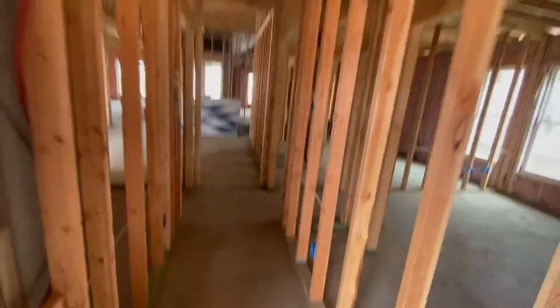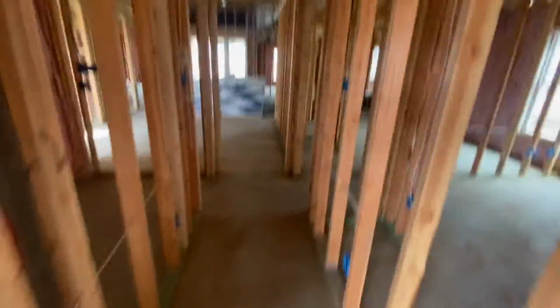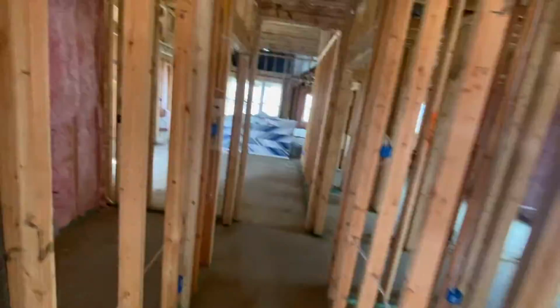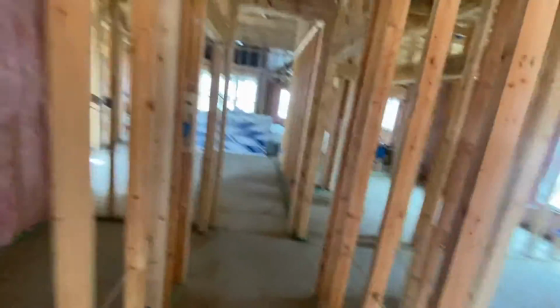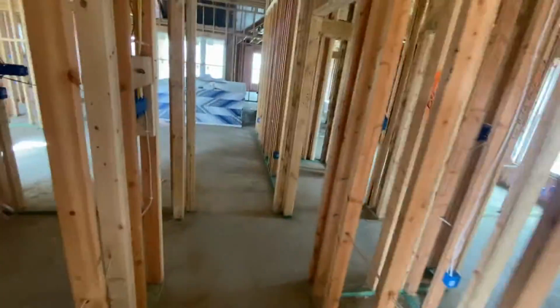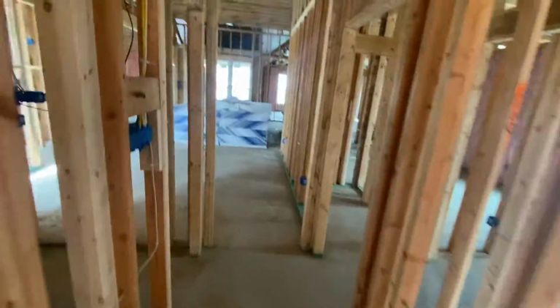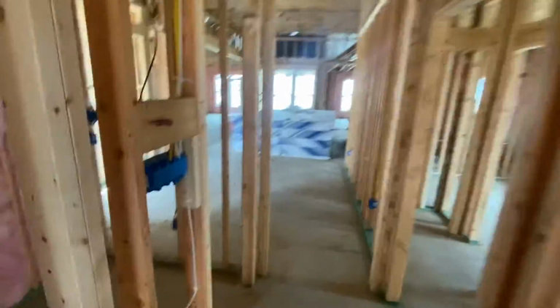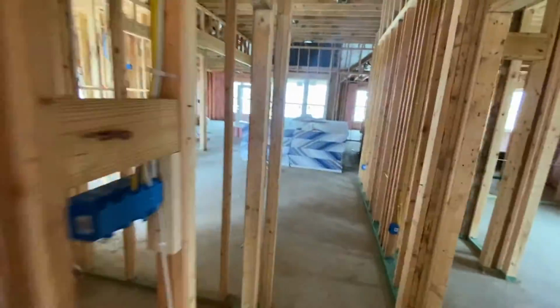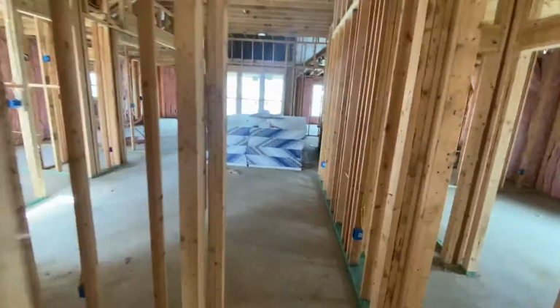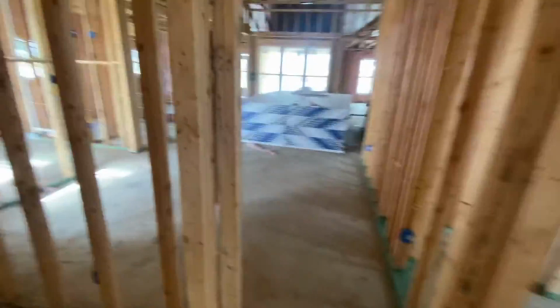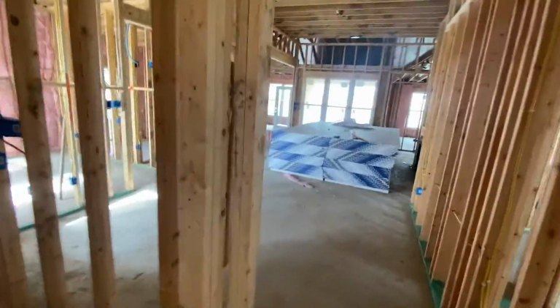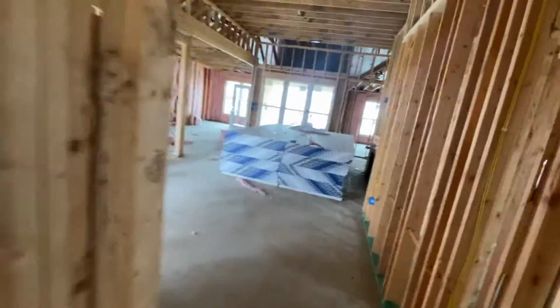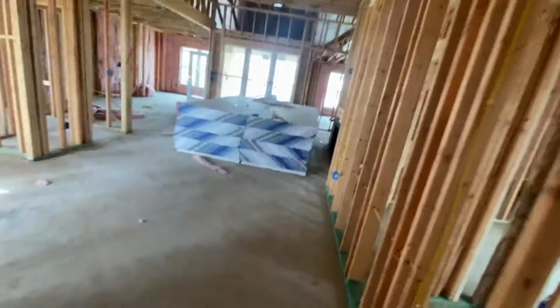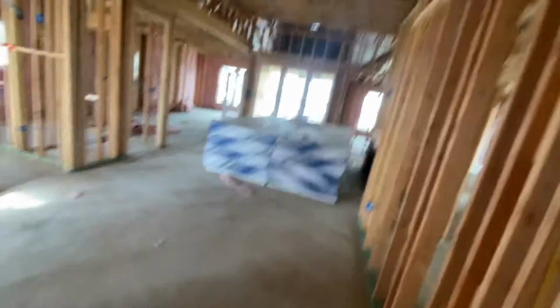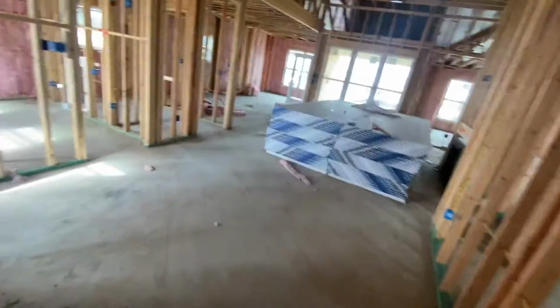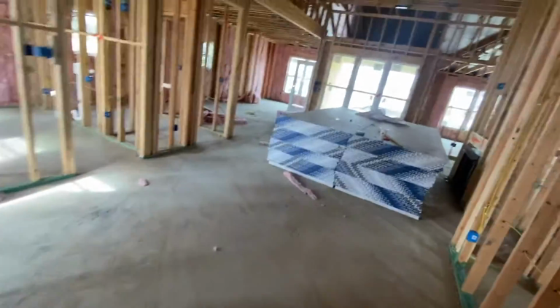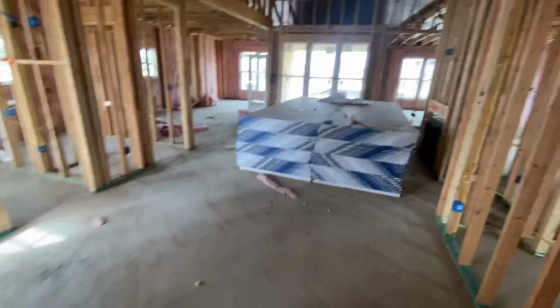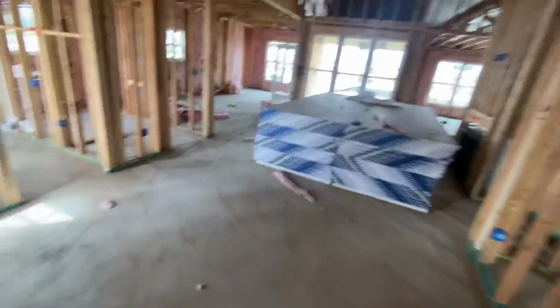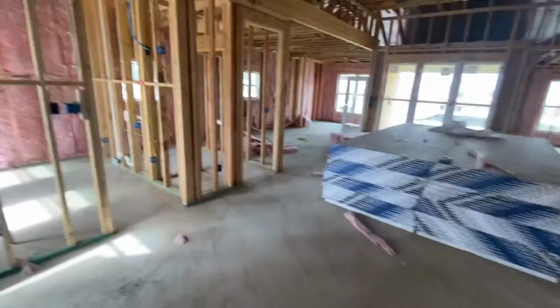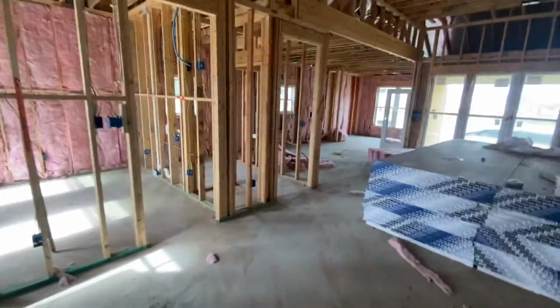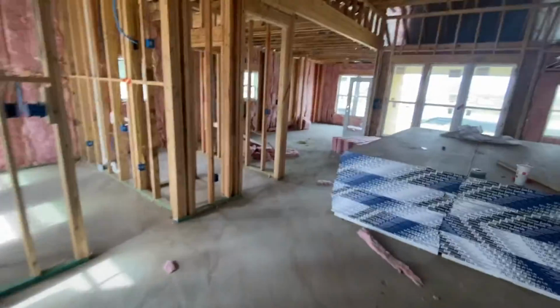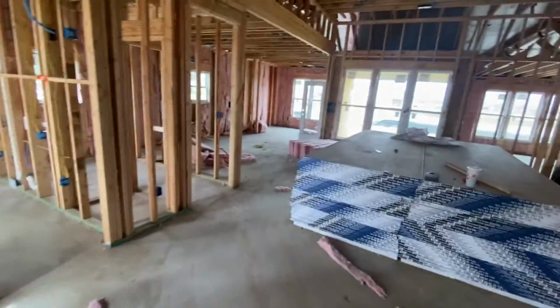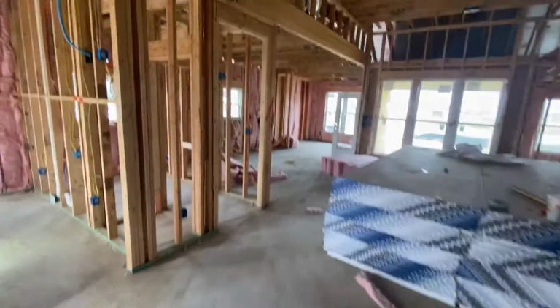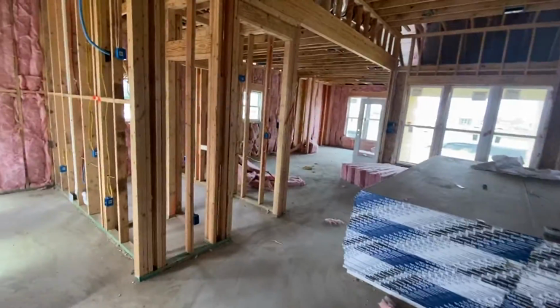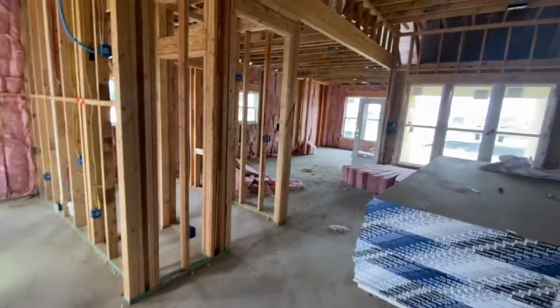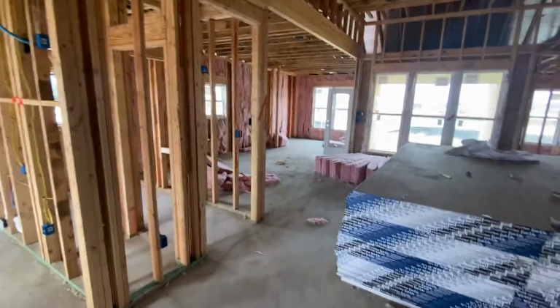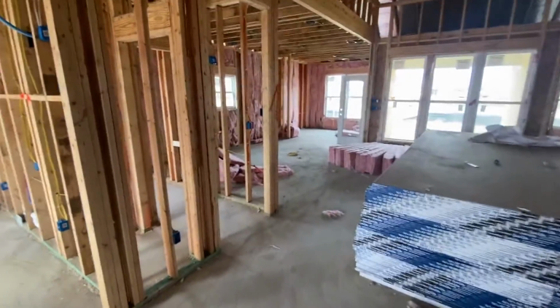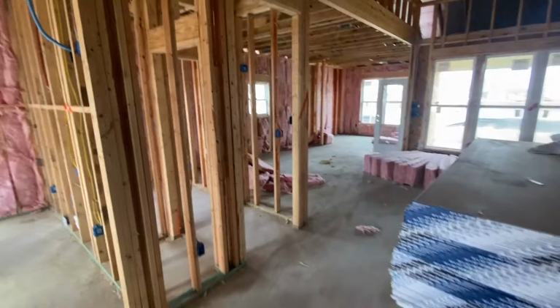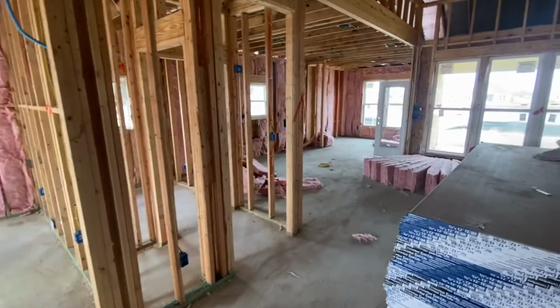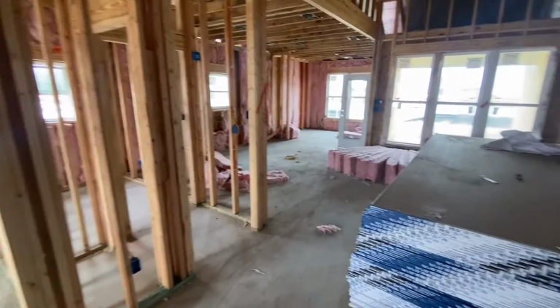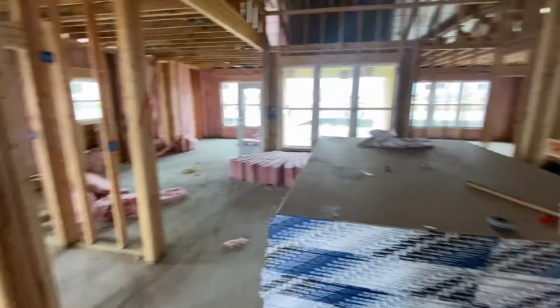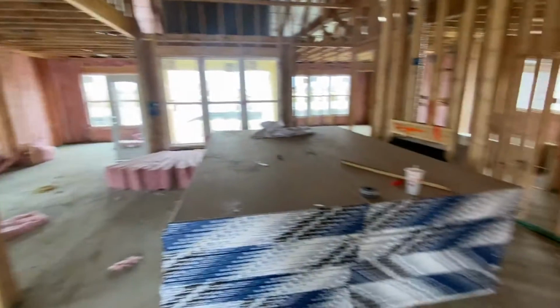Once the sheetrock is up, please bear with us with the interior doors and the crown molding. That's a struggle to get in right now, but we're working diligently to get it done. If you have any questions, comments, or concerns, please let me know.